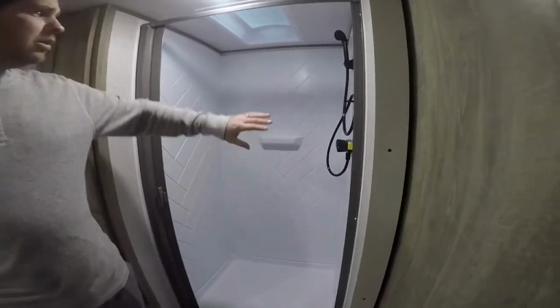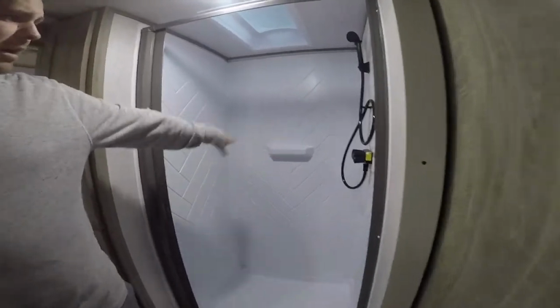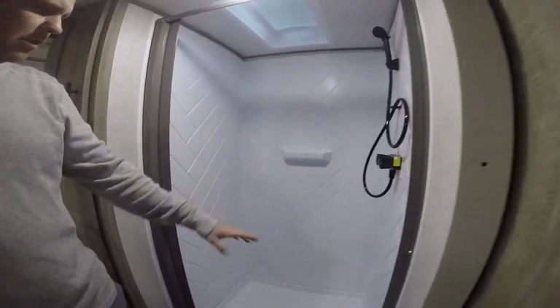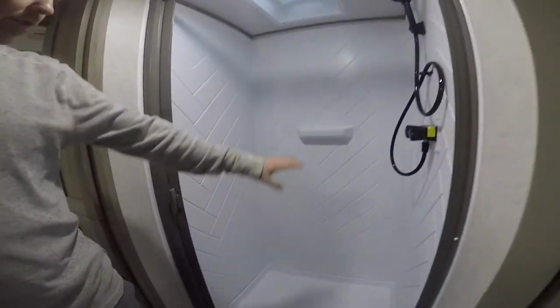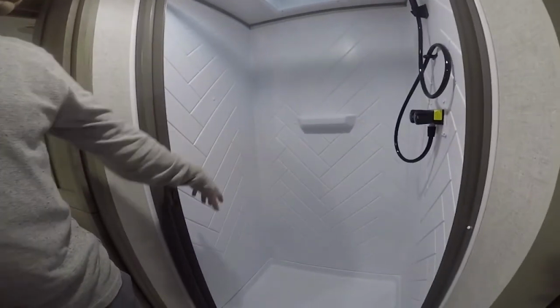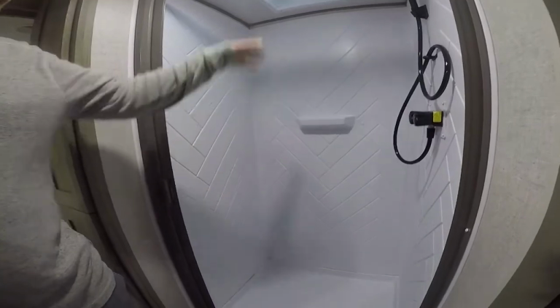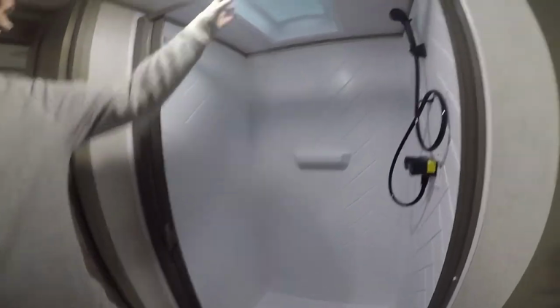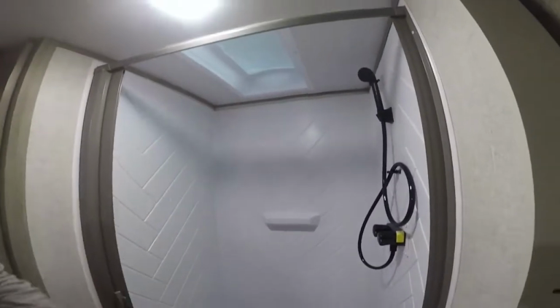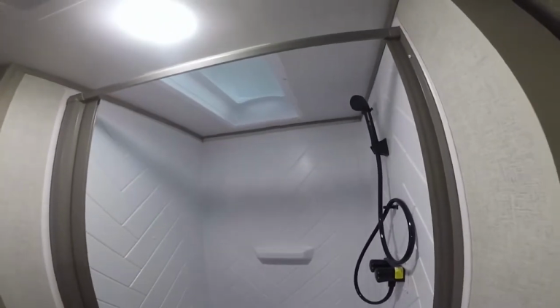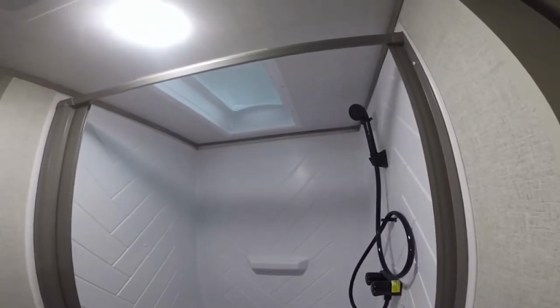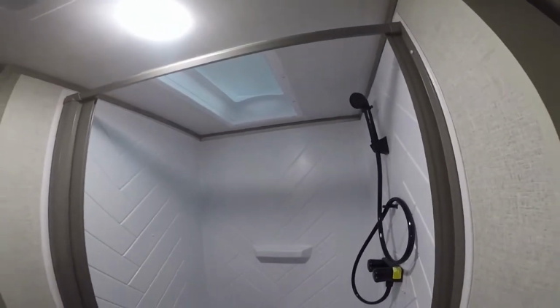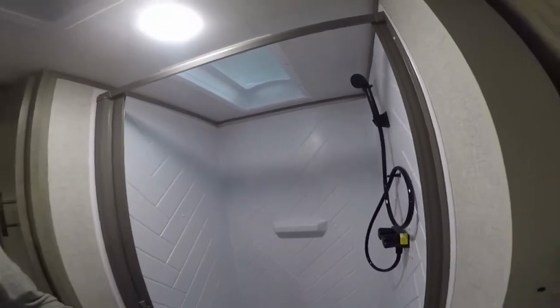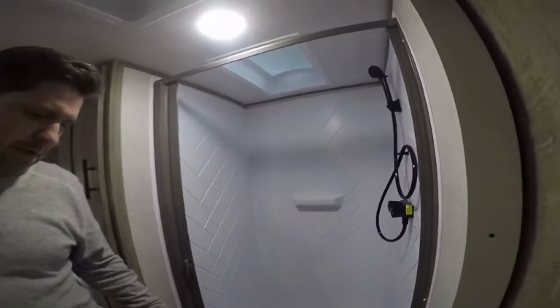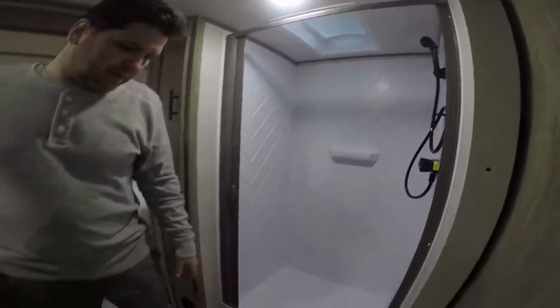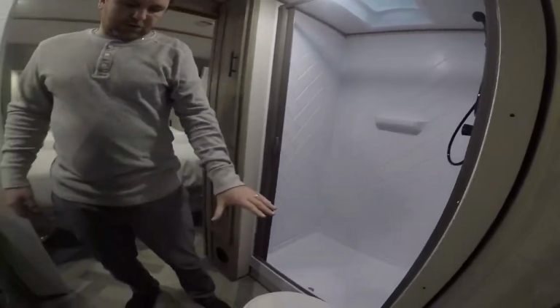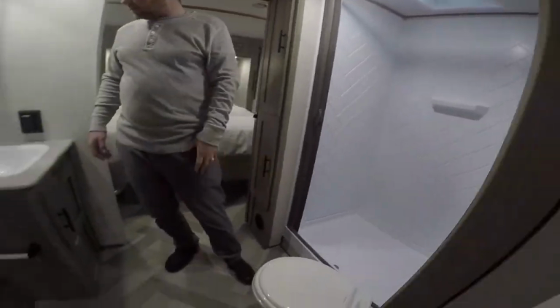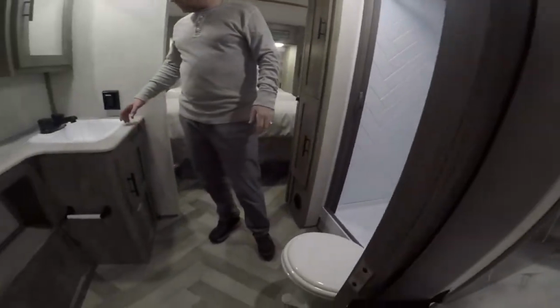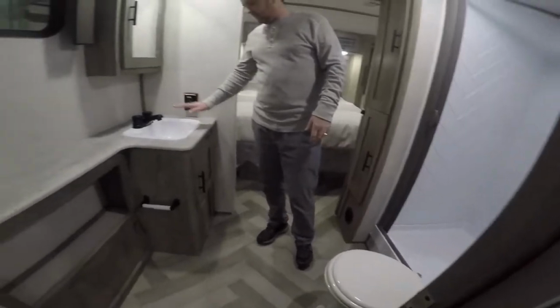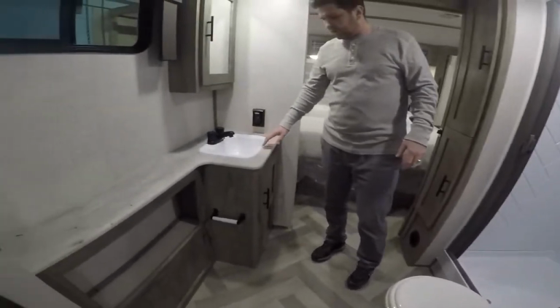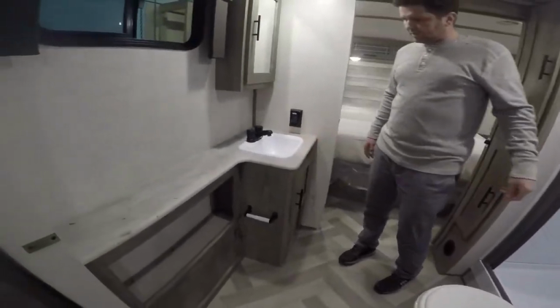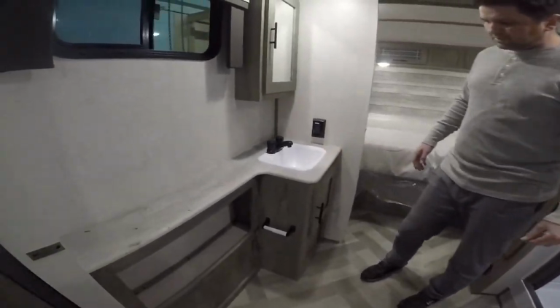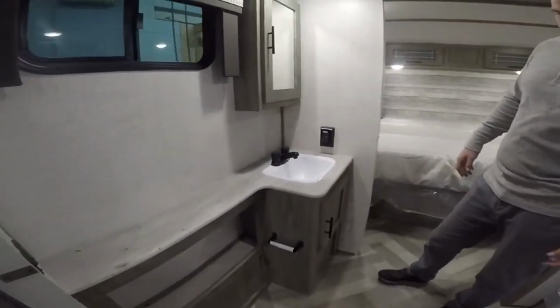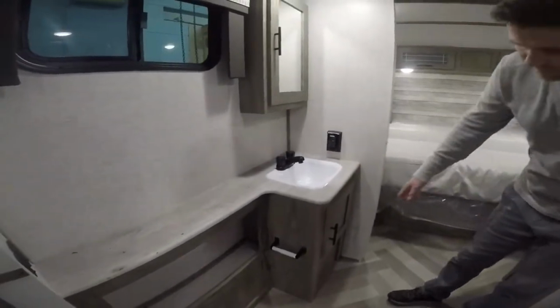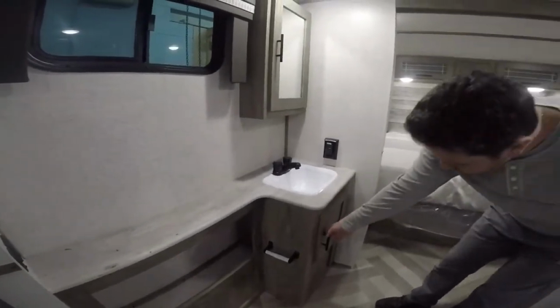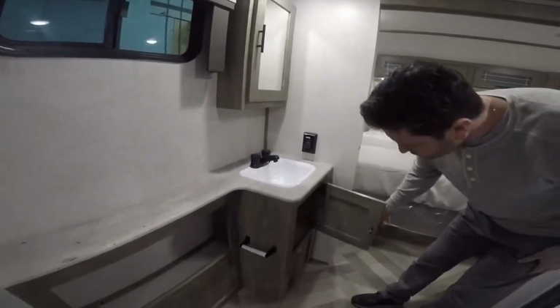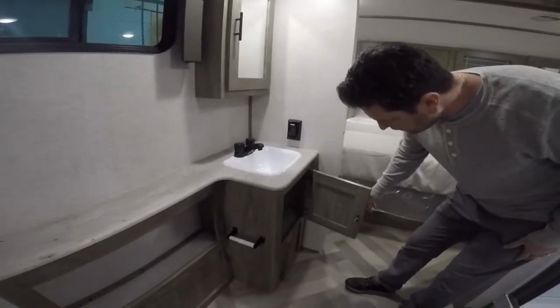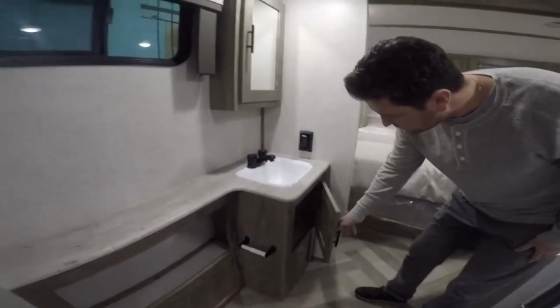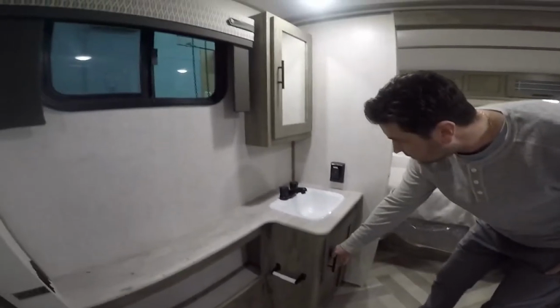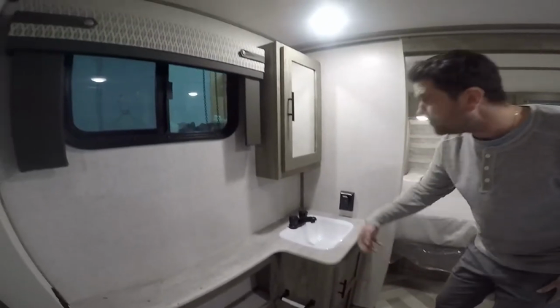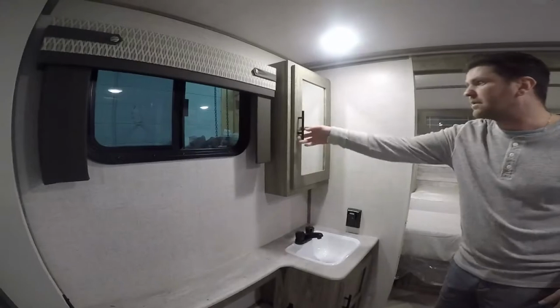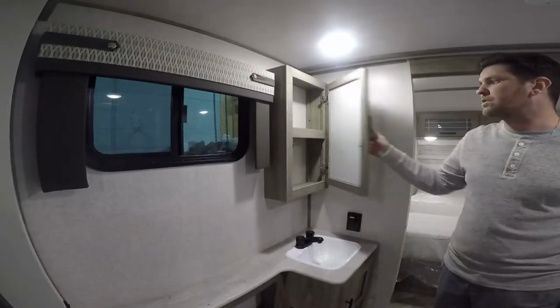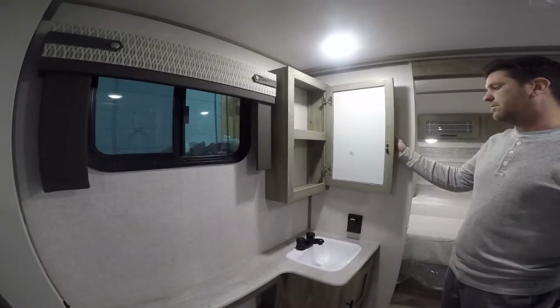You've got a nice large shower with a skylight above — it's really nice. Your toilet, obviously. And your sink with some storage underneath and some more storage above.